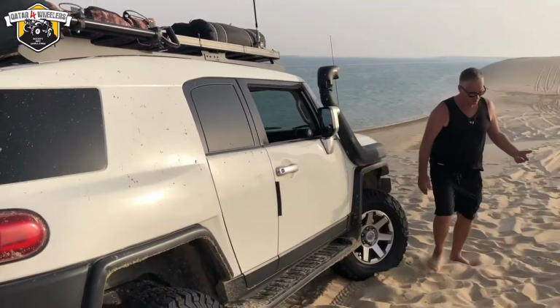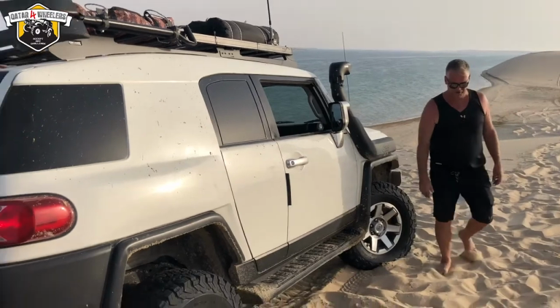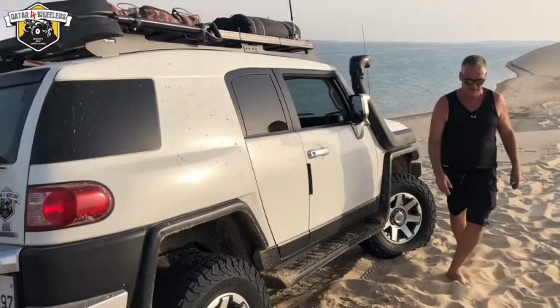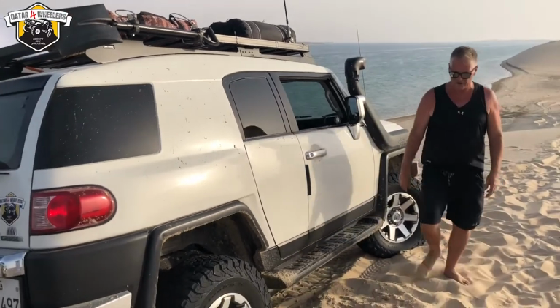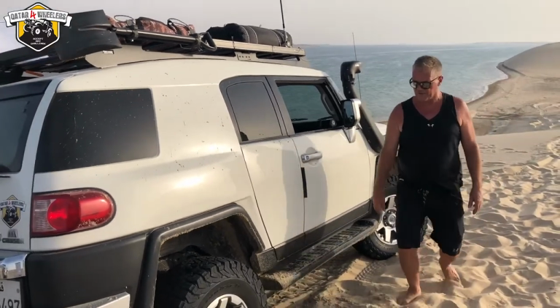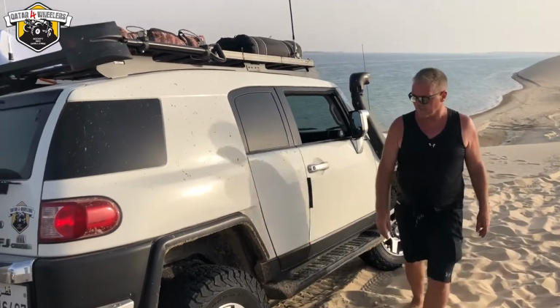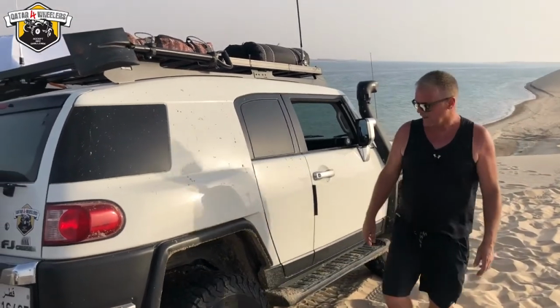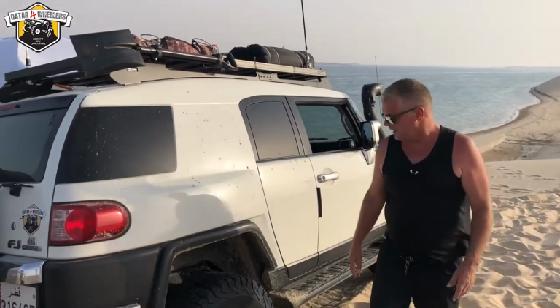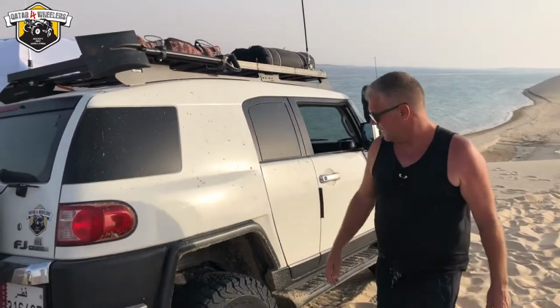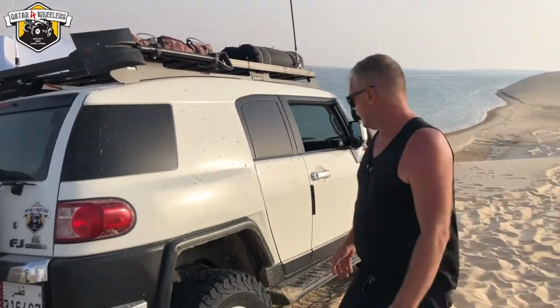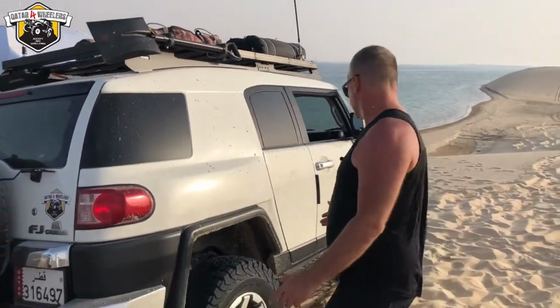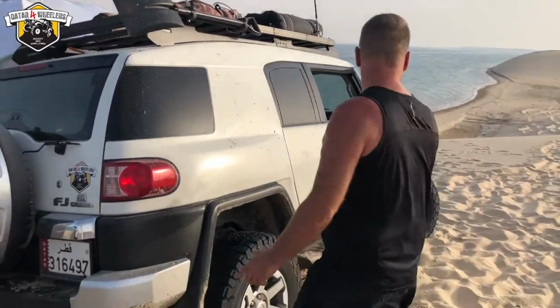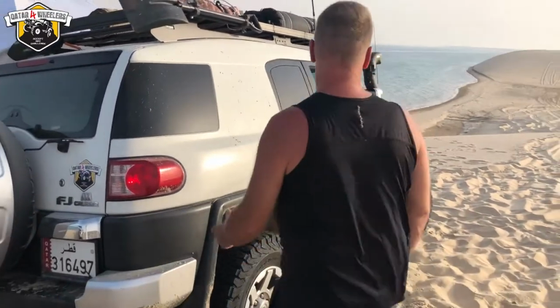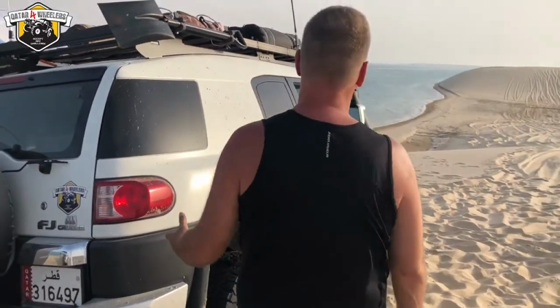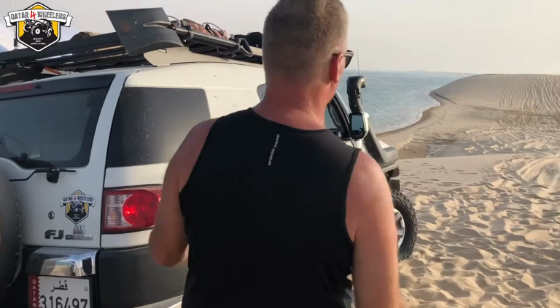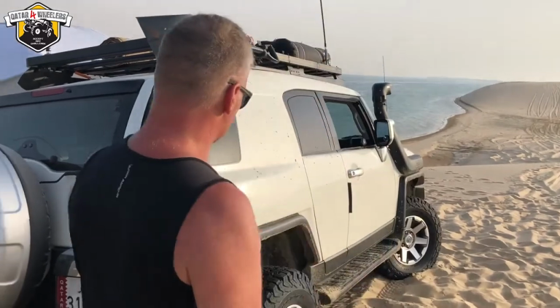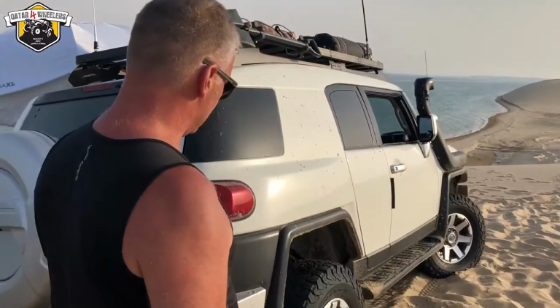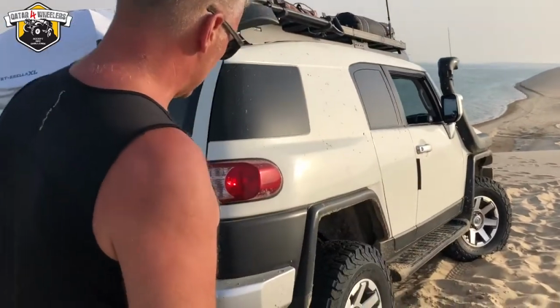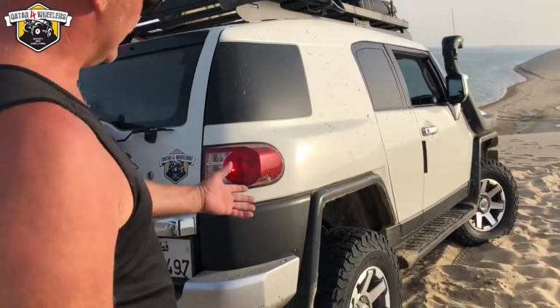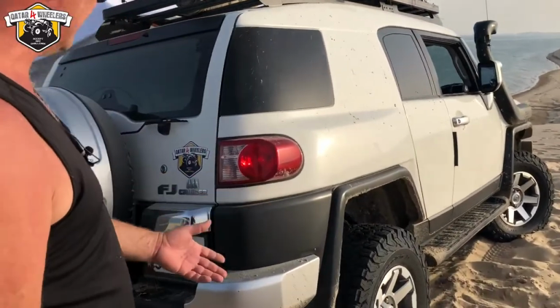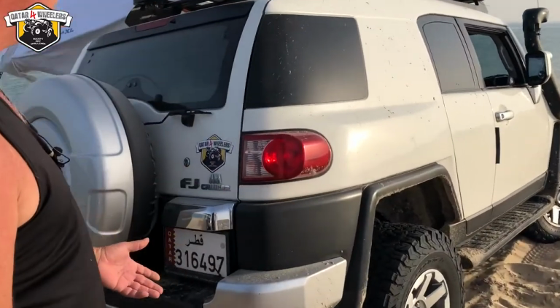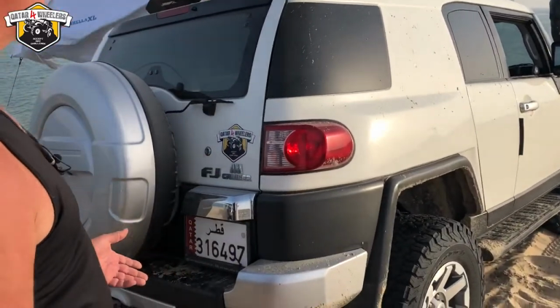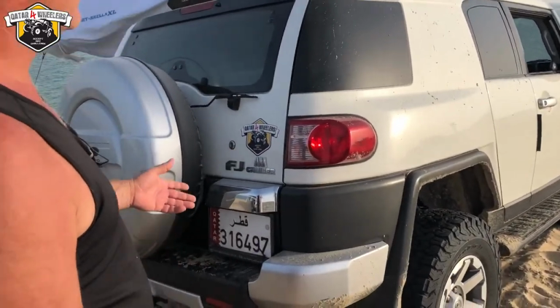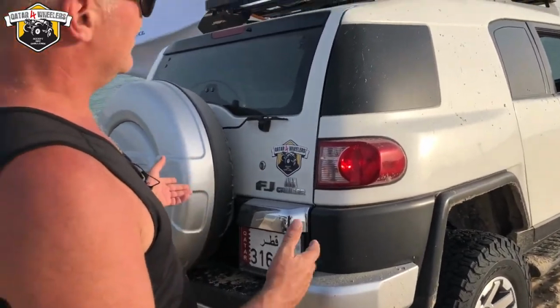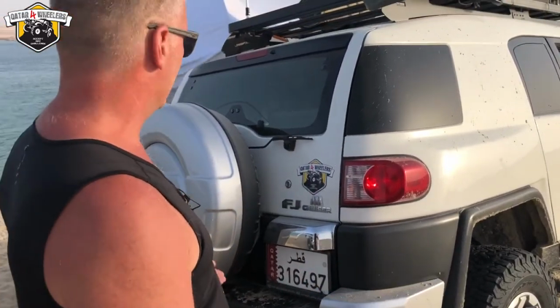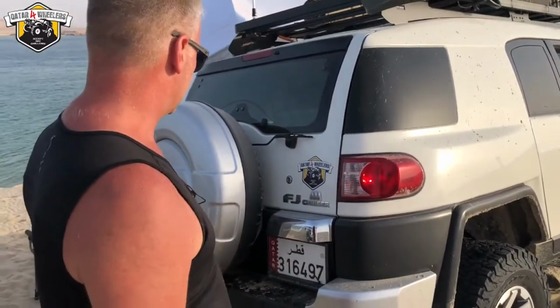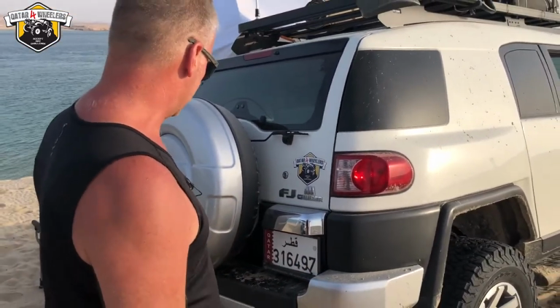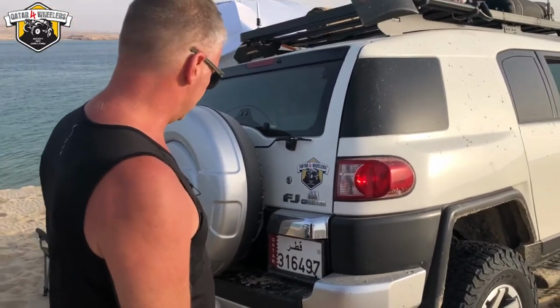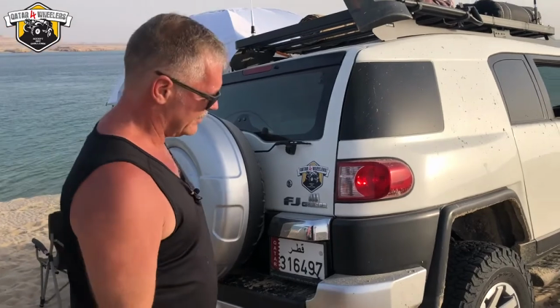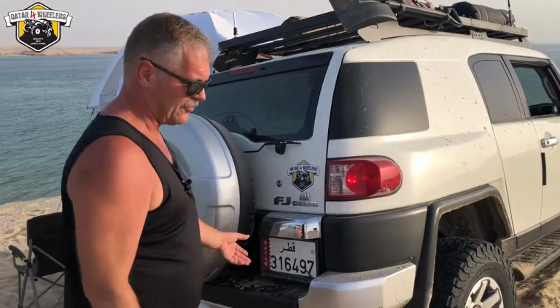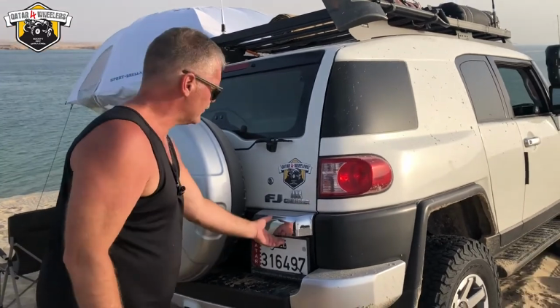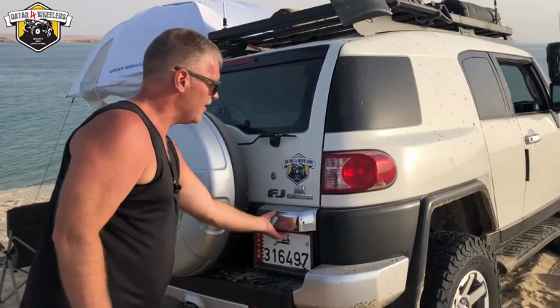I'll walk around the back here a little bit. There's just the factory exhaust on it. These are factory wheels. All the other lights are factory. A trailer hitch was put on.